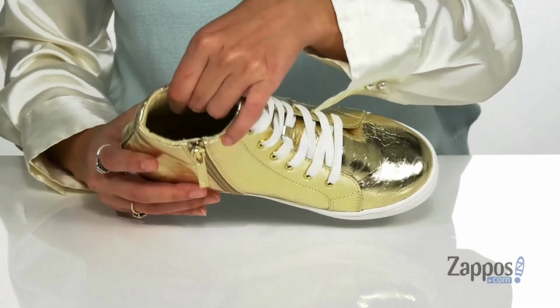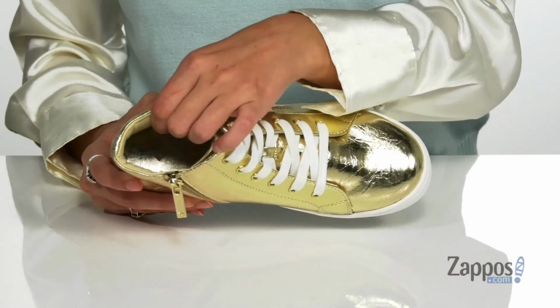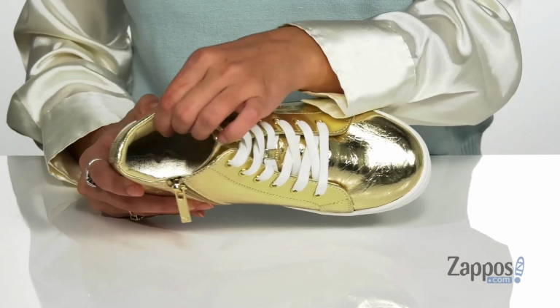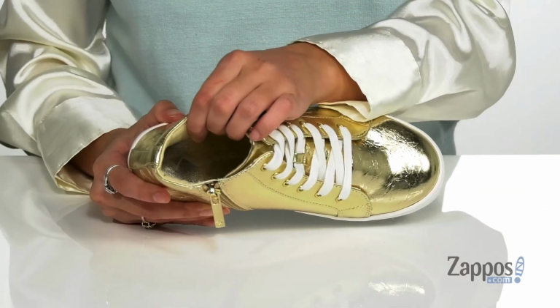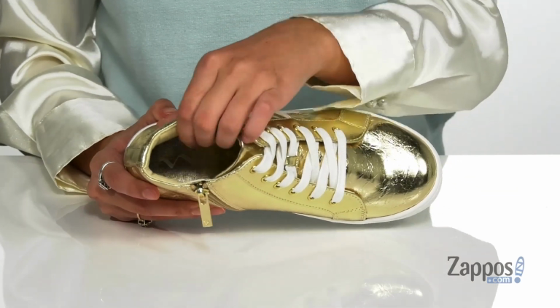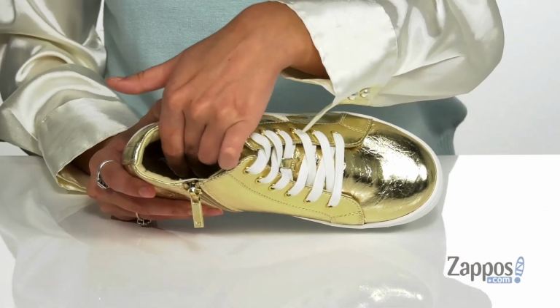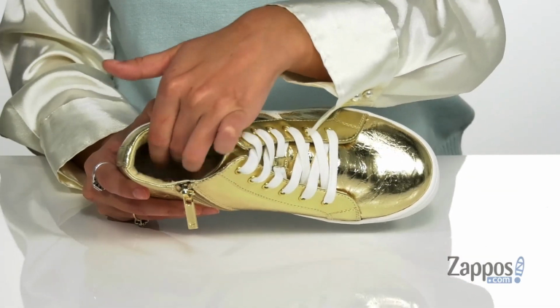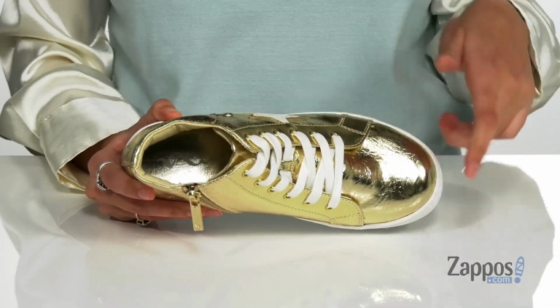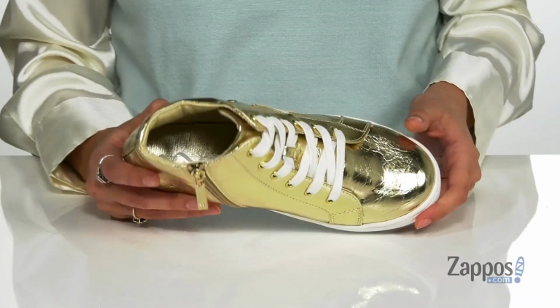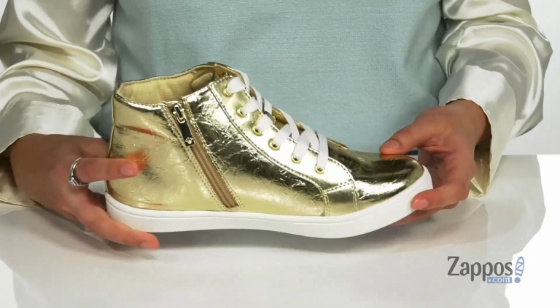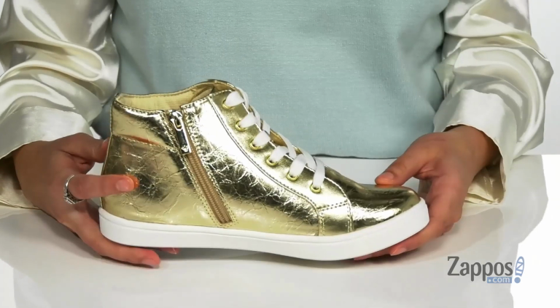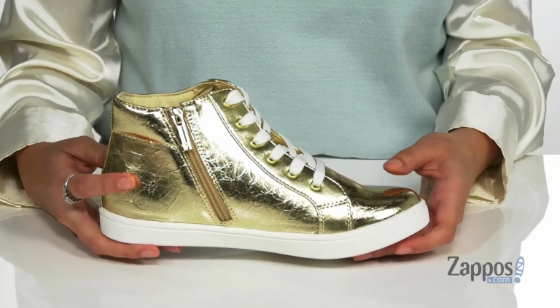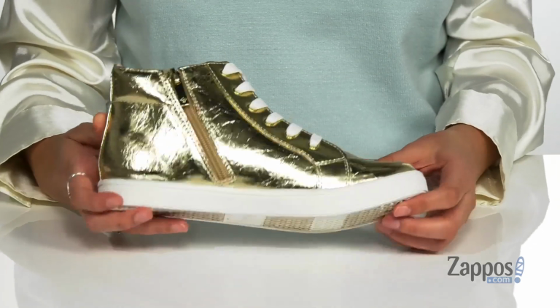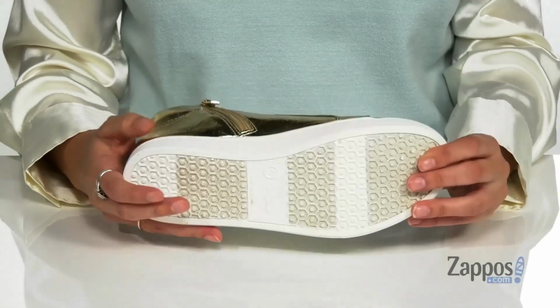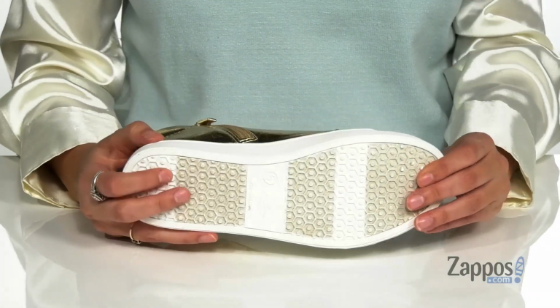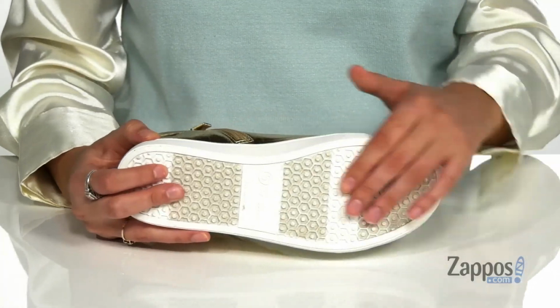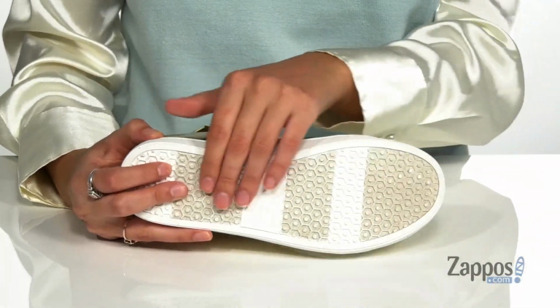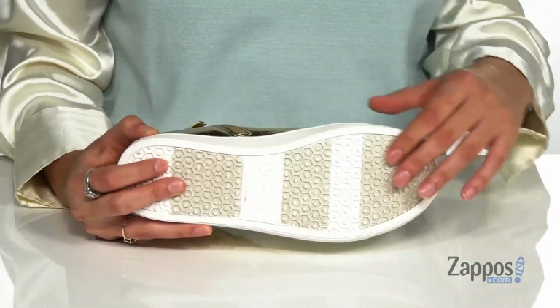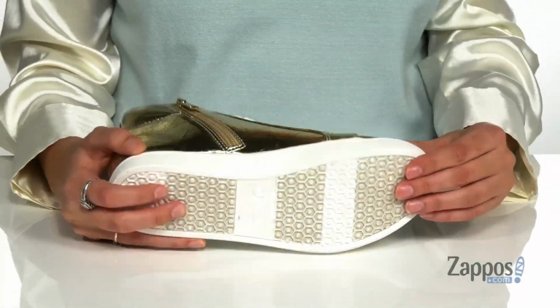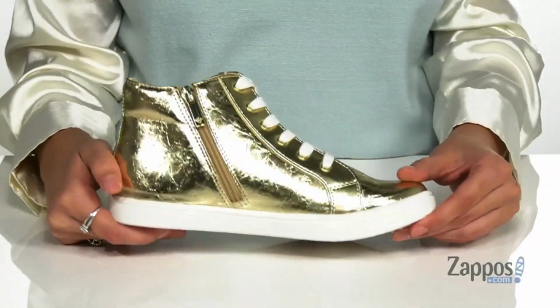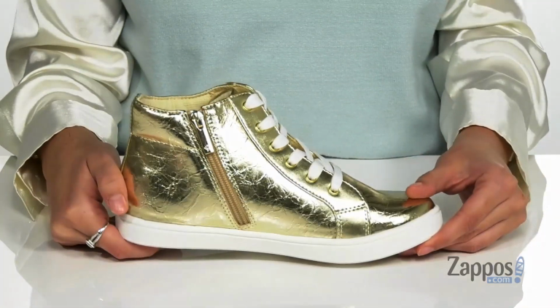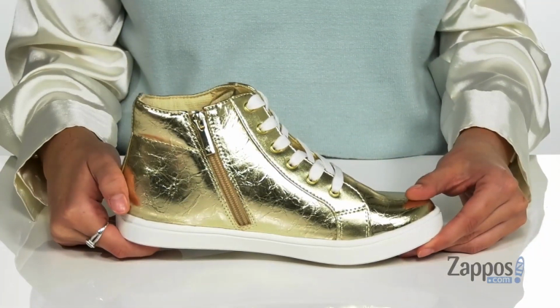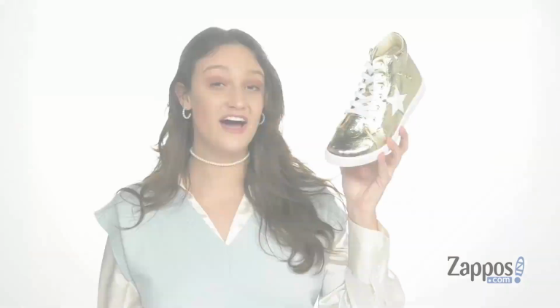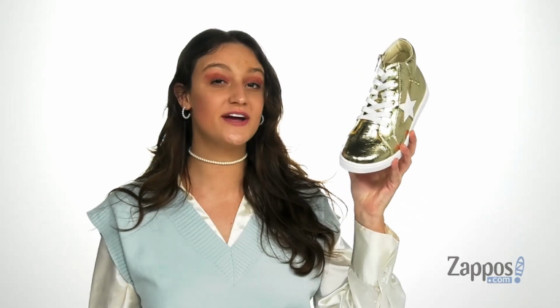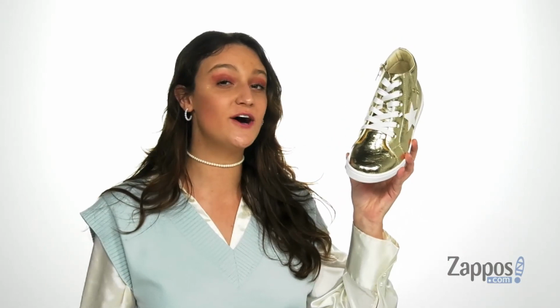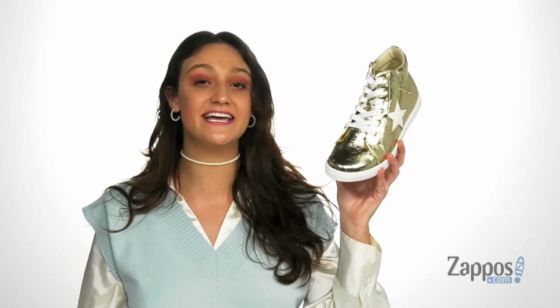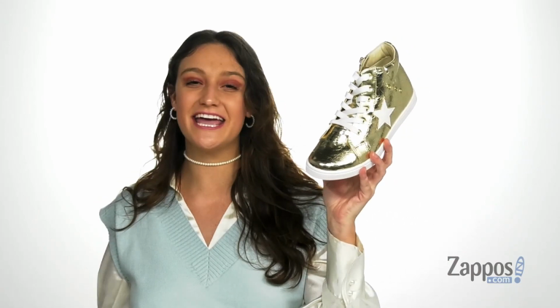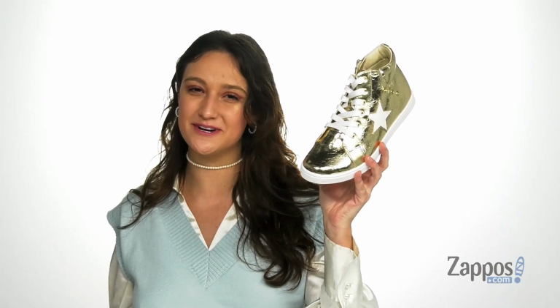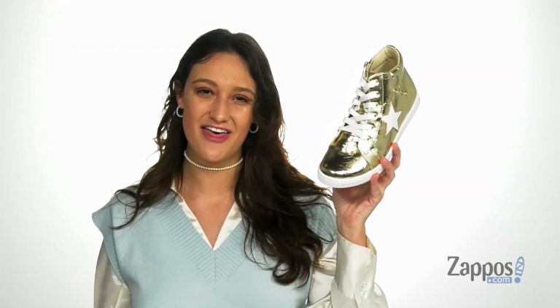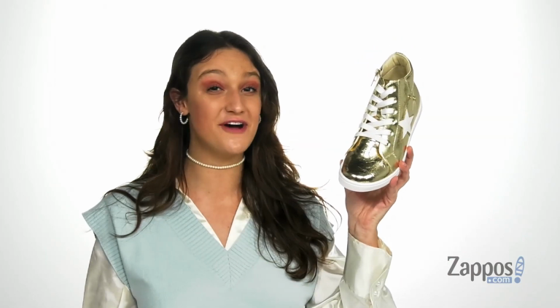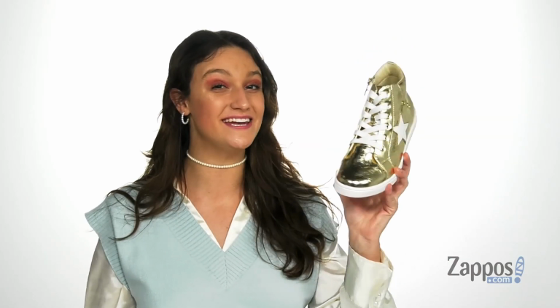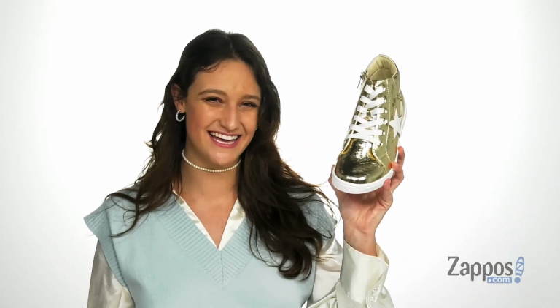Inside is a man-made lining with a cushioned insole for added comfort. It's all on top of an outsole that's textured for added traction. Let your kiddo kick it in Camber, they're from Neenah Kids.